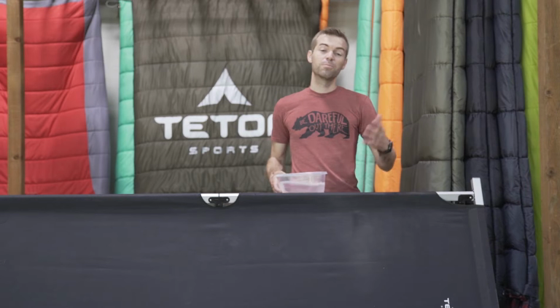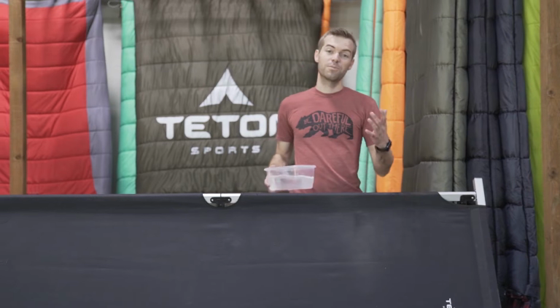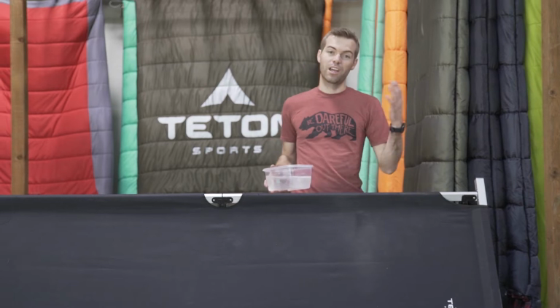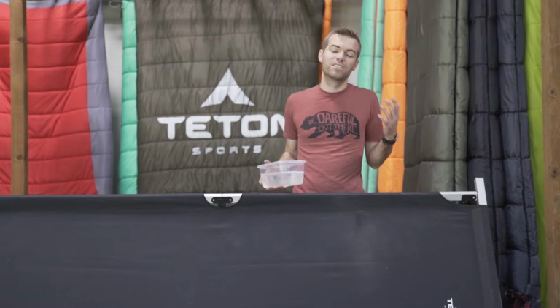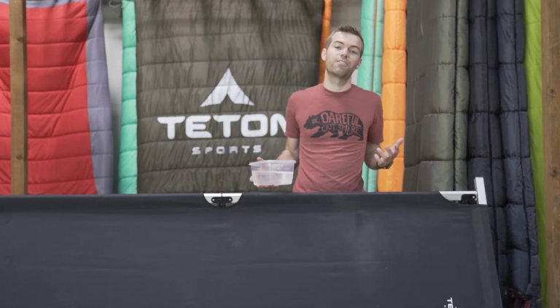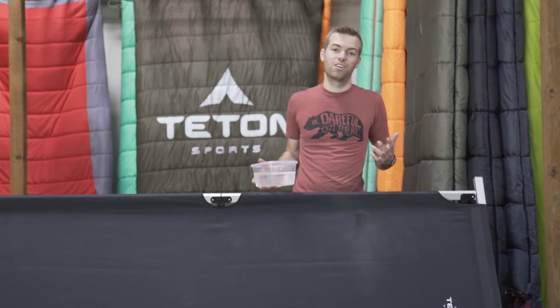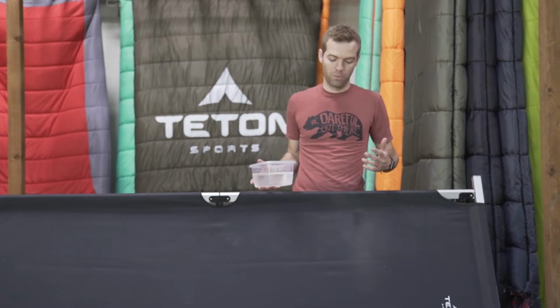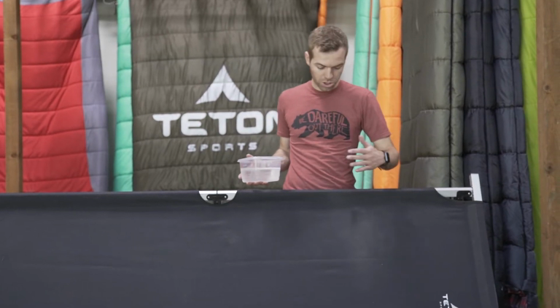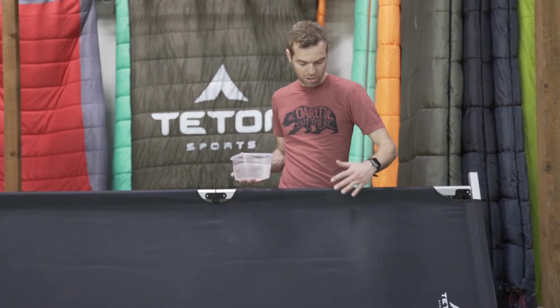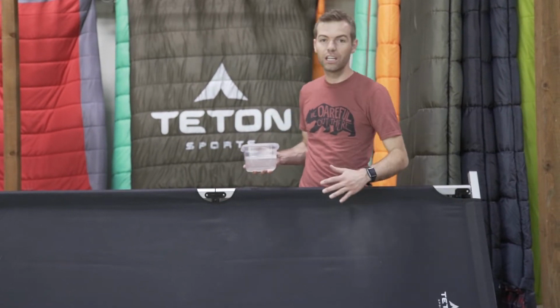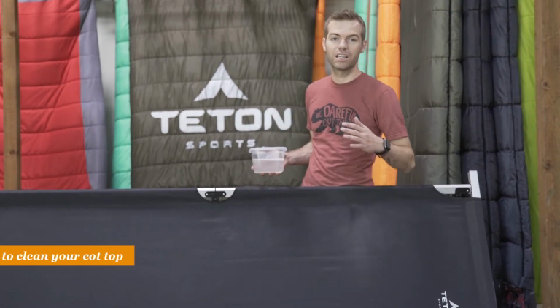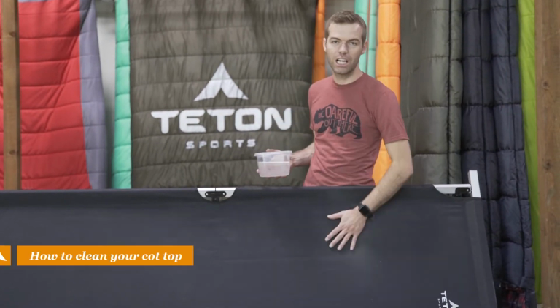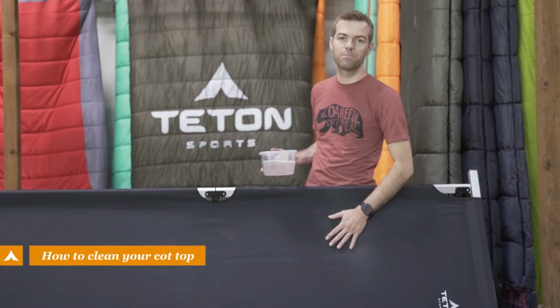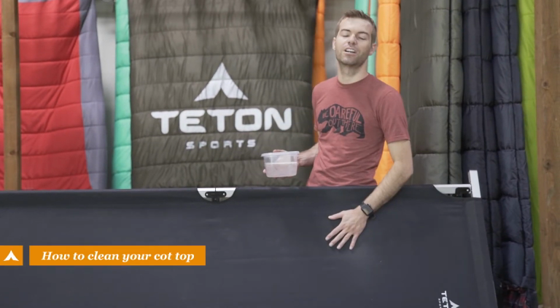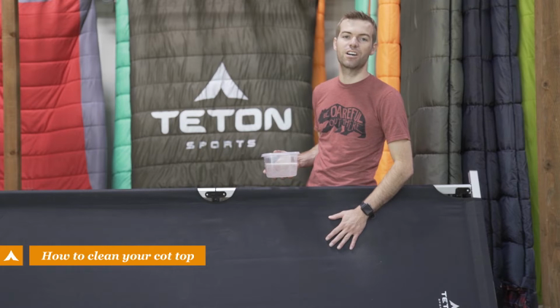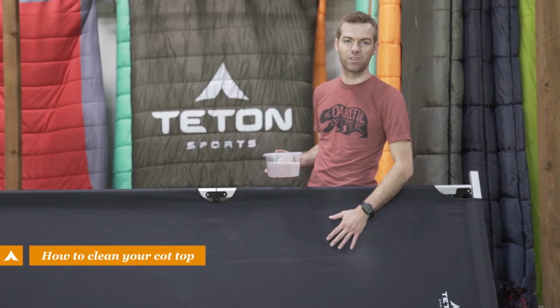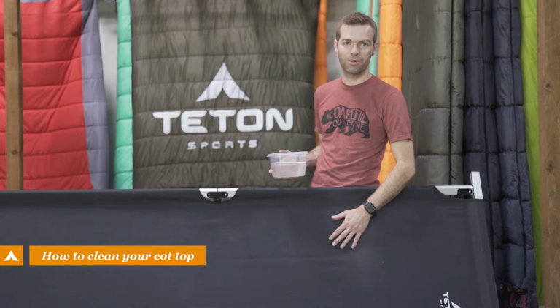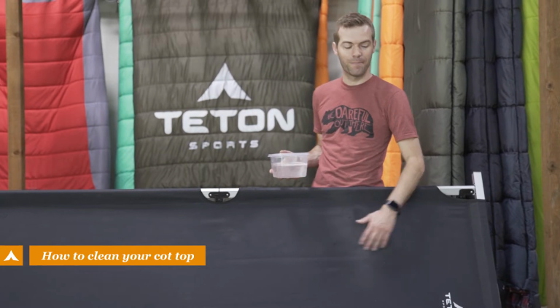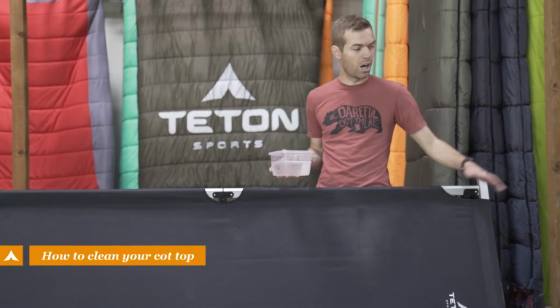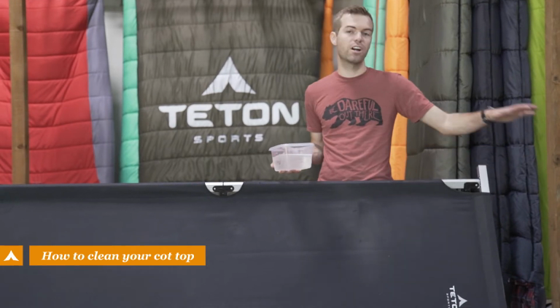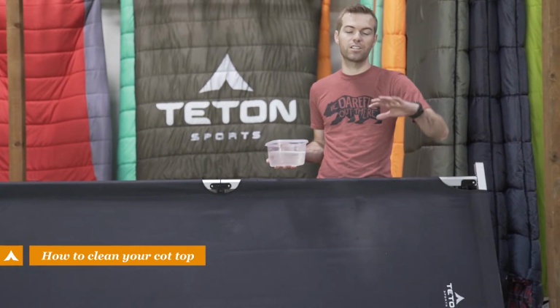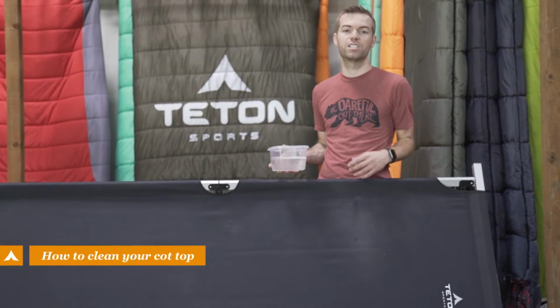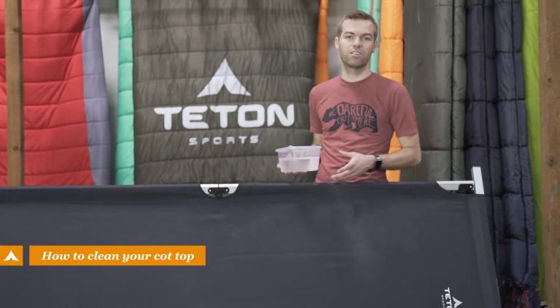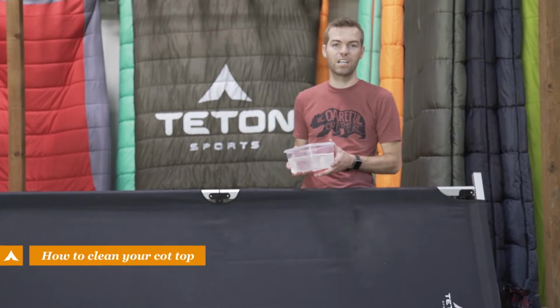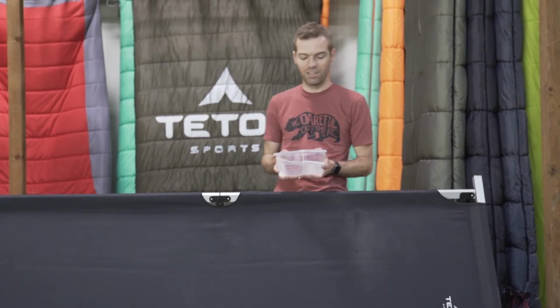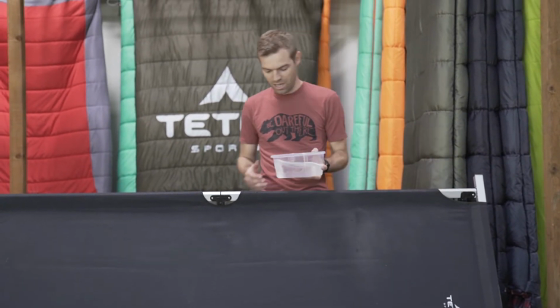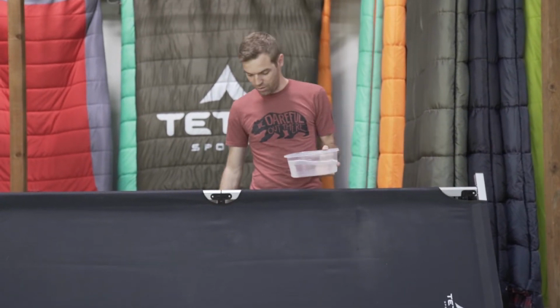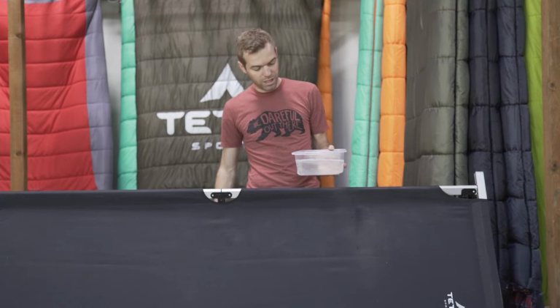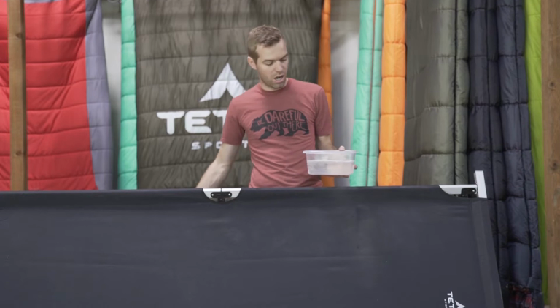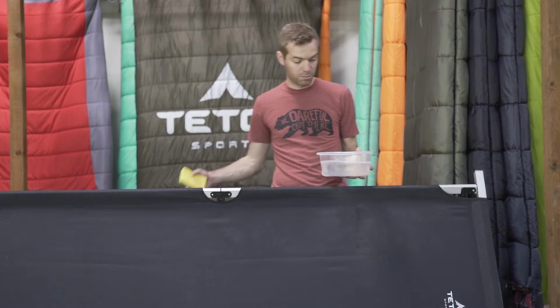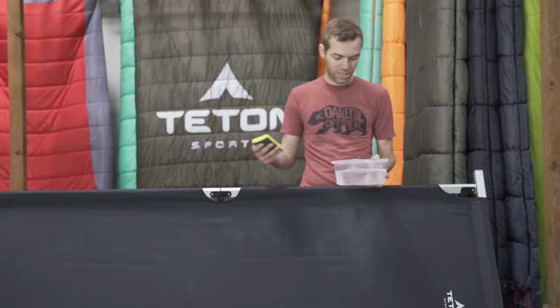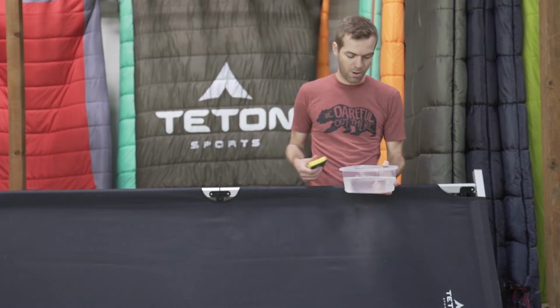Sometimes while camping, stuff gets dirty. We're going to show you how to clean the cot top of your Teton Sports camp cot. All of our cots use a 600d canvas, and they will all clean the same way.